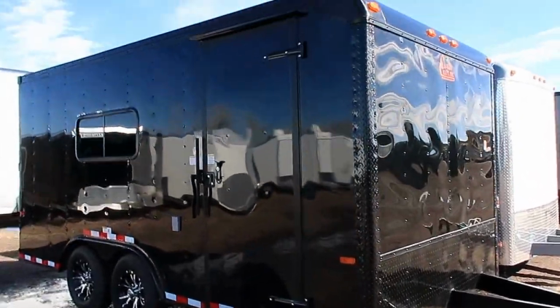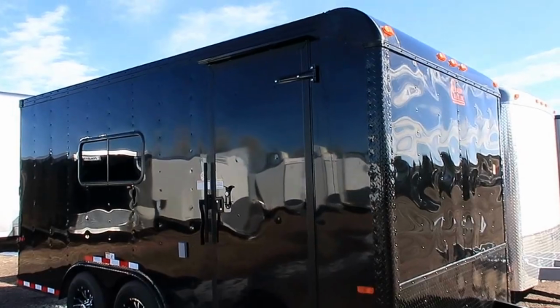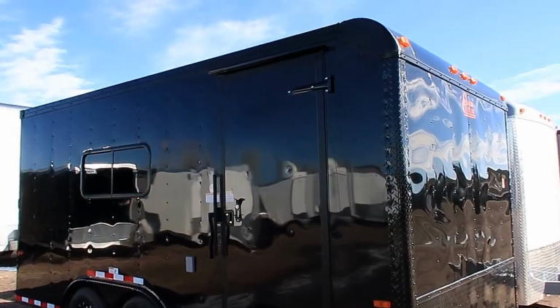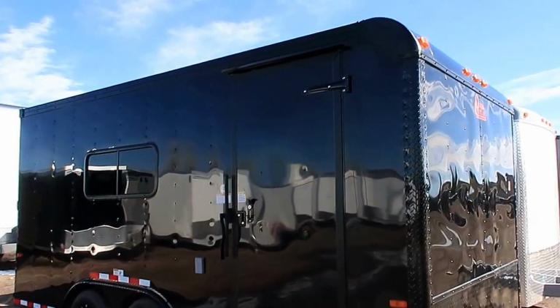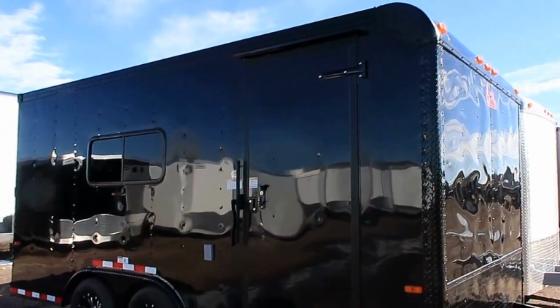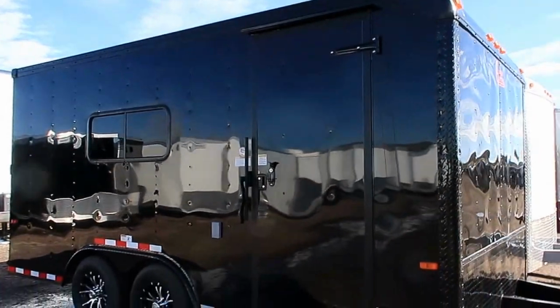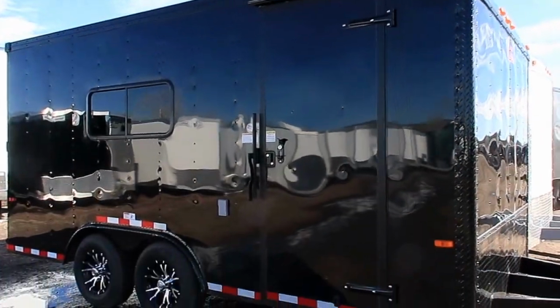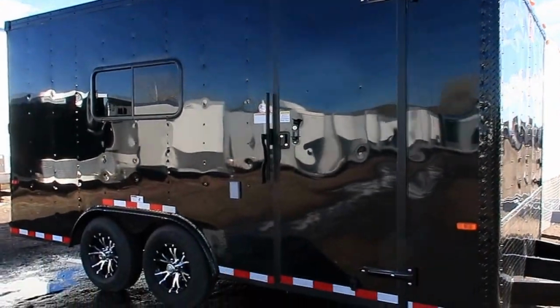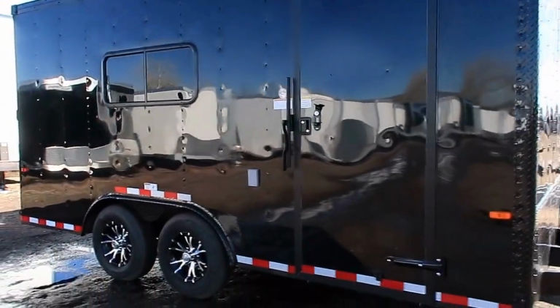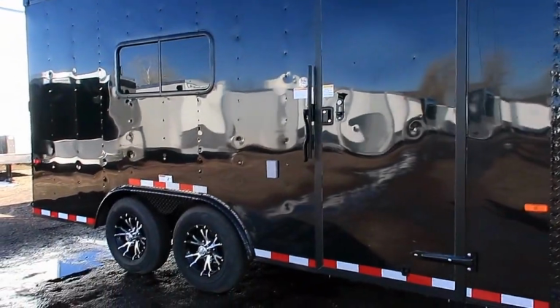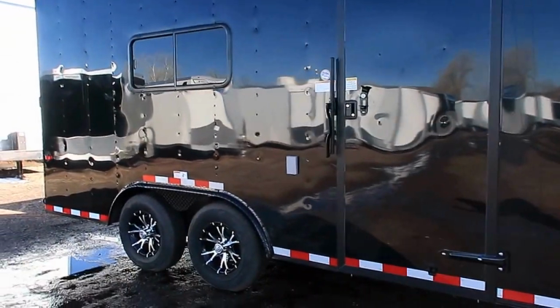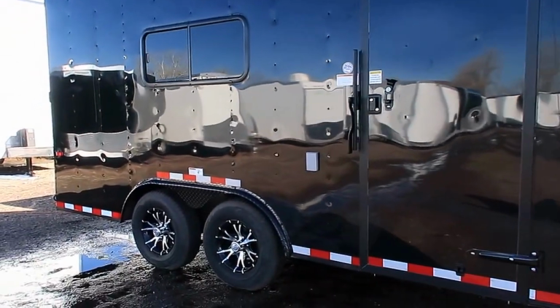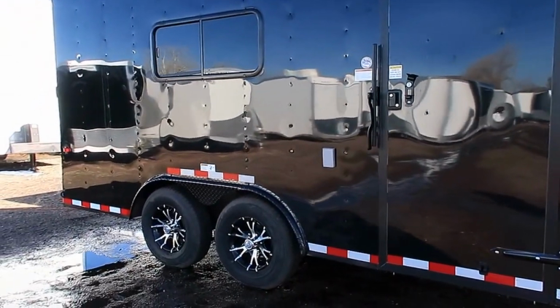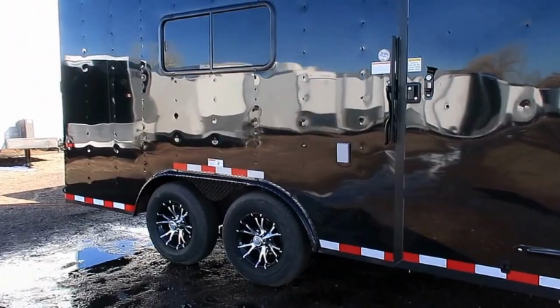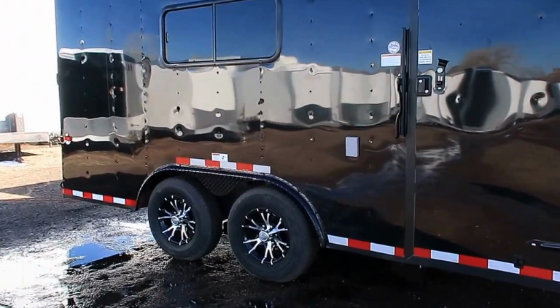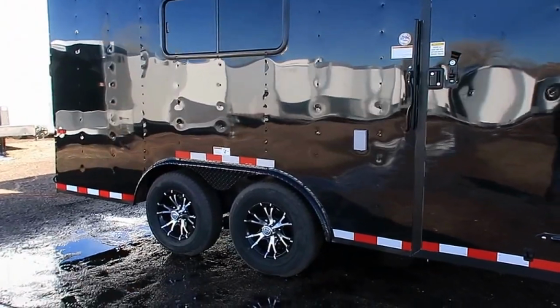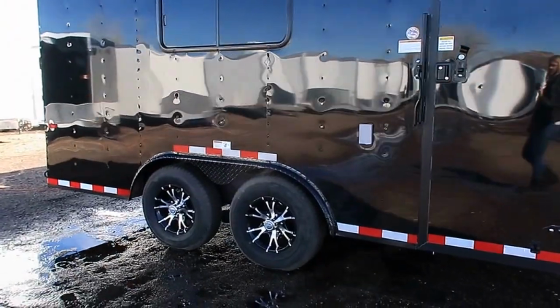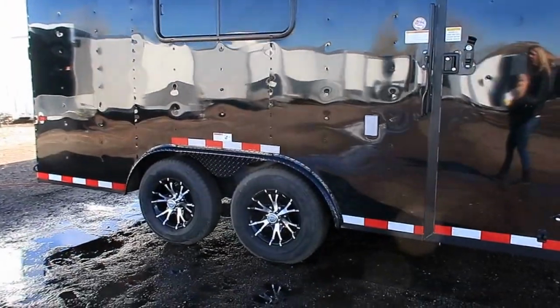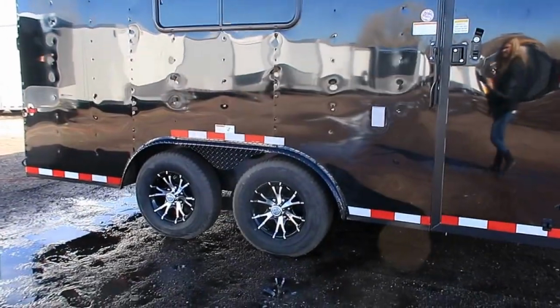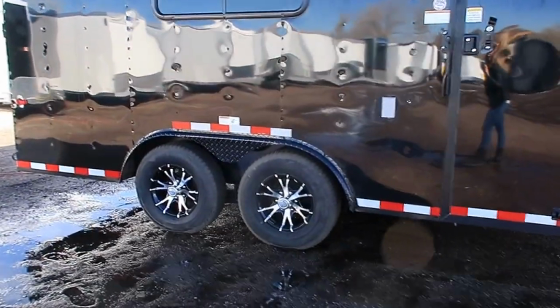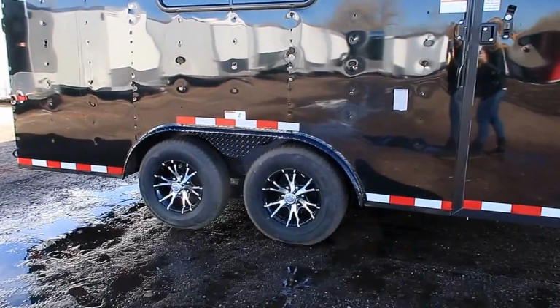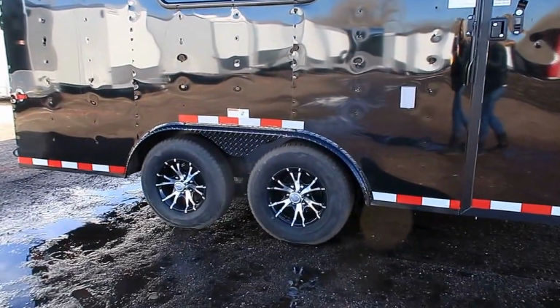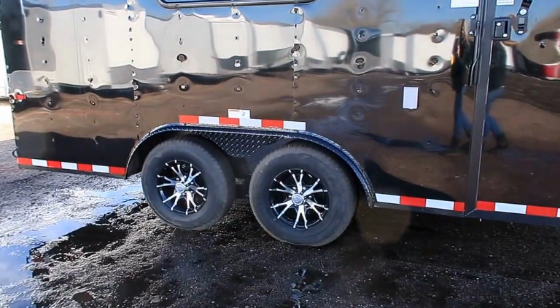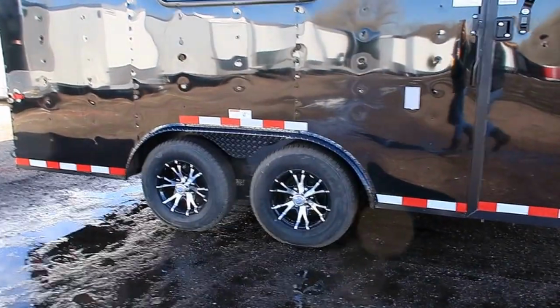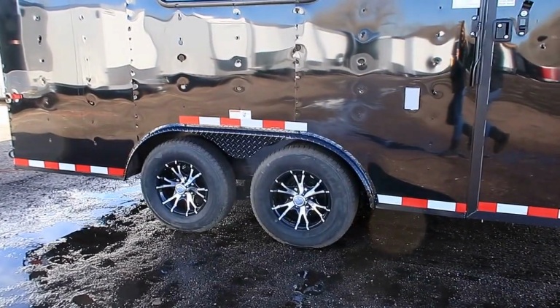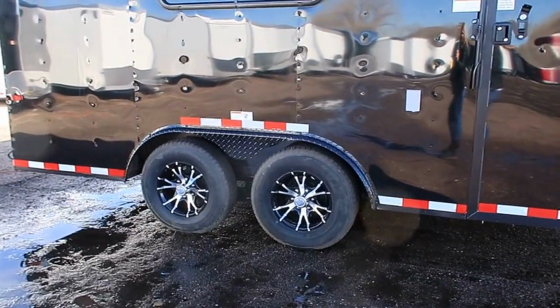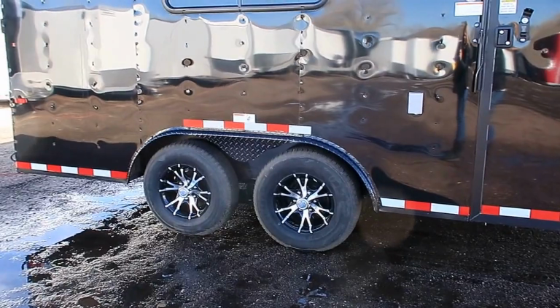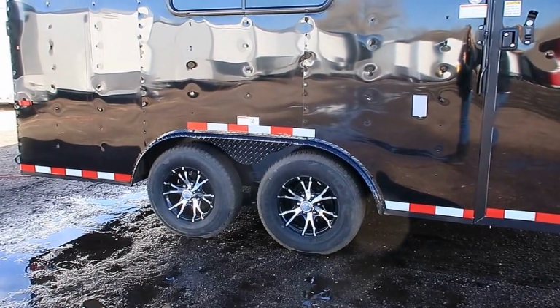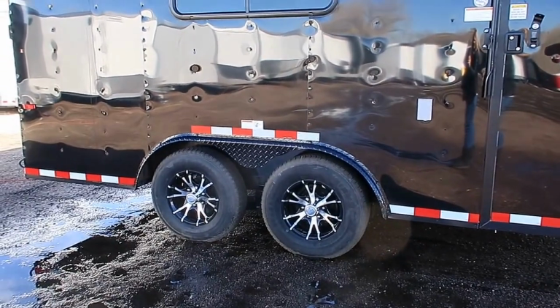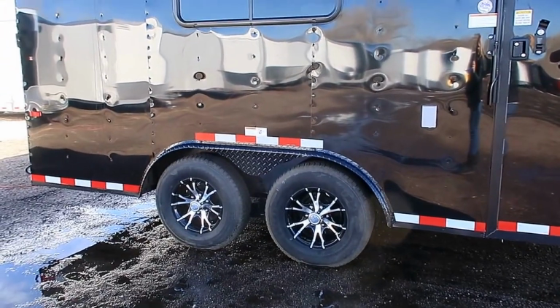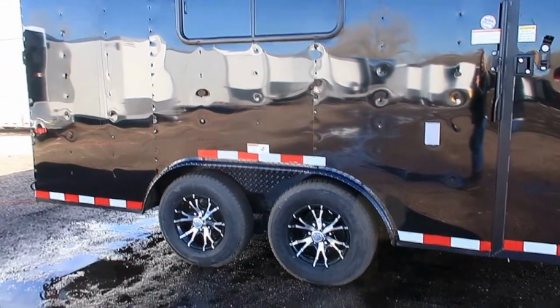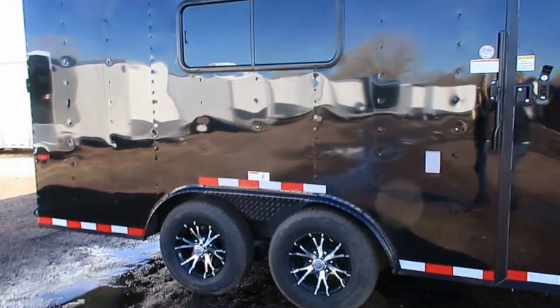Rounded front cap, which is an upgraded option with Cargo Craft. We also have two 5,200-pound axles with brakes on this unit, so it'll have a great payload capacity. Black aluminum wheels and a black diamond plate fender.